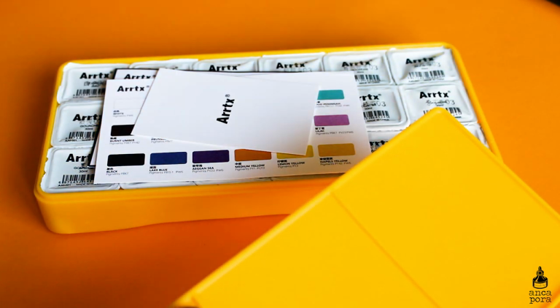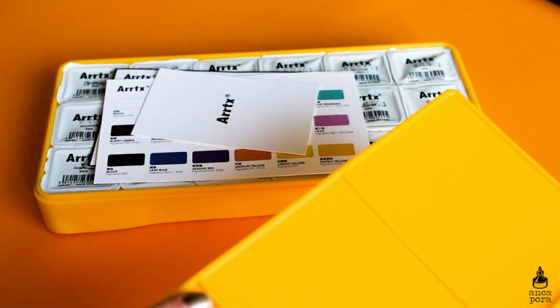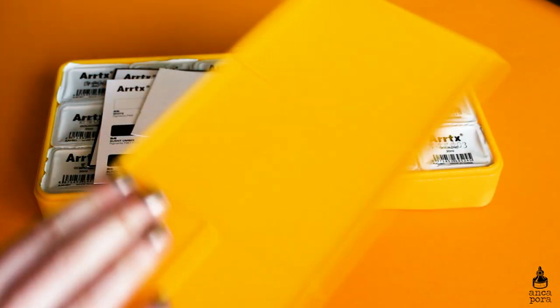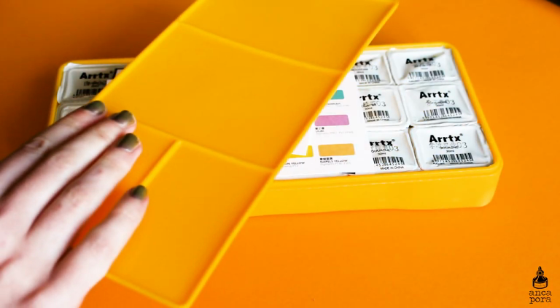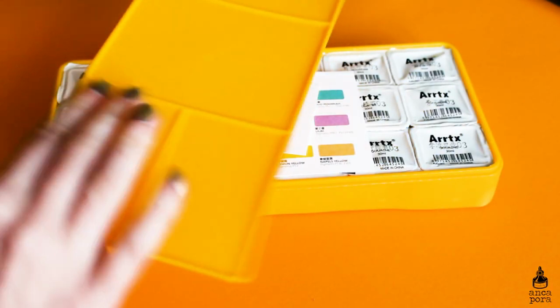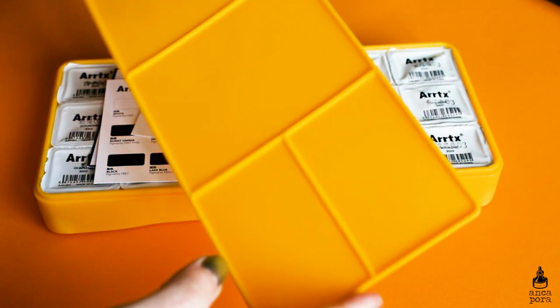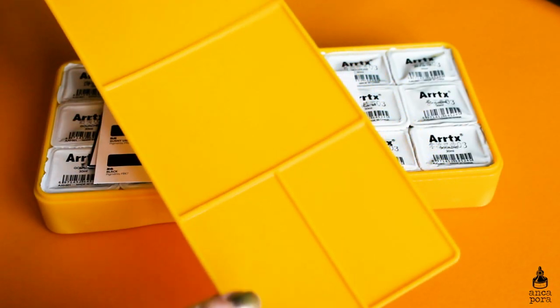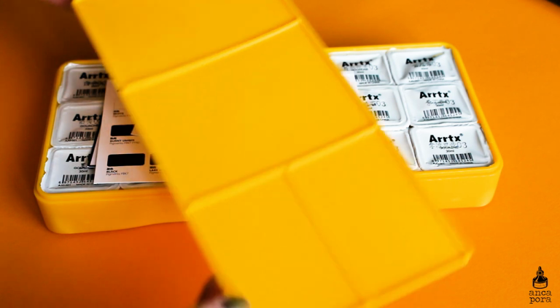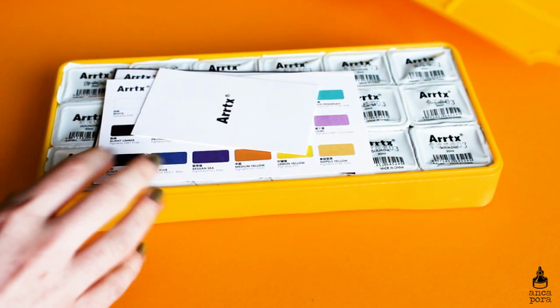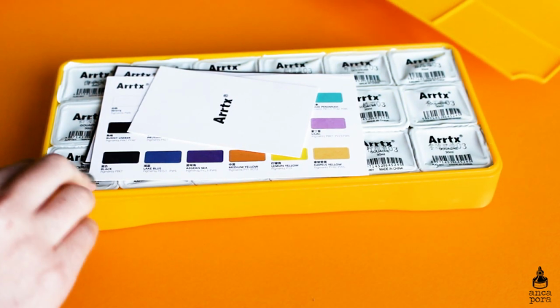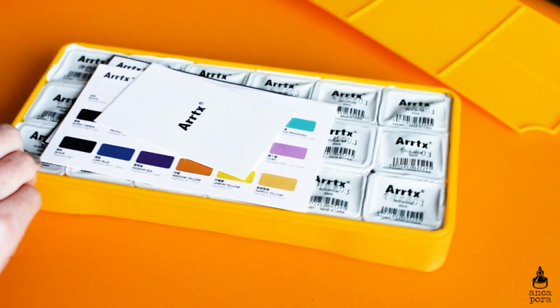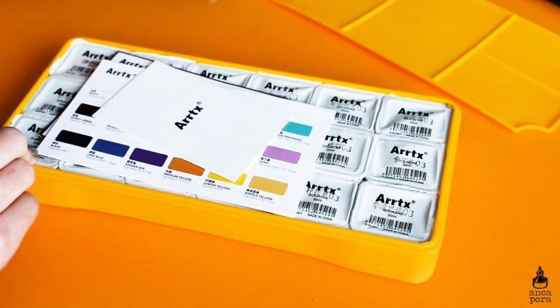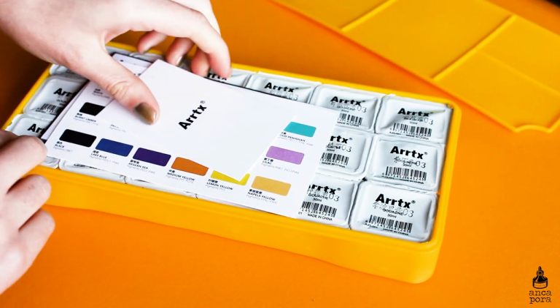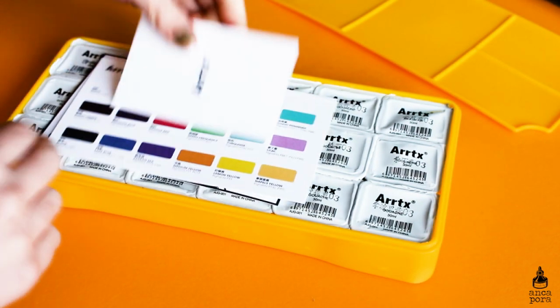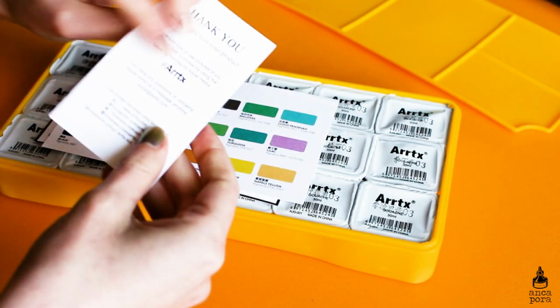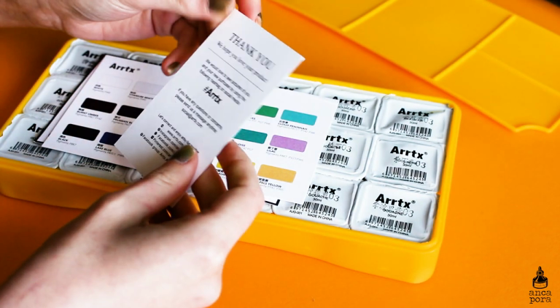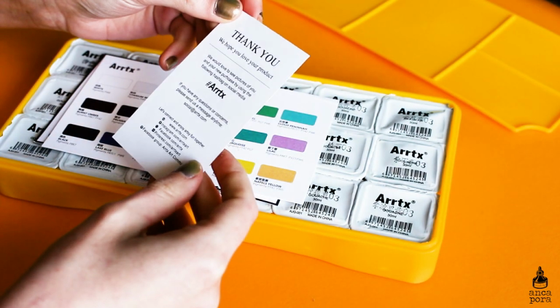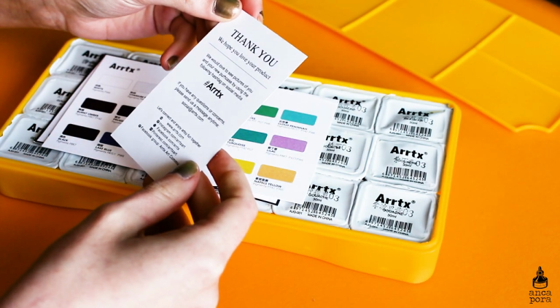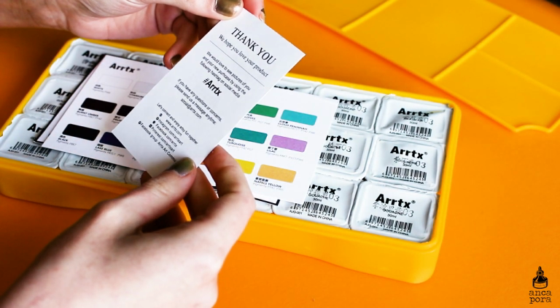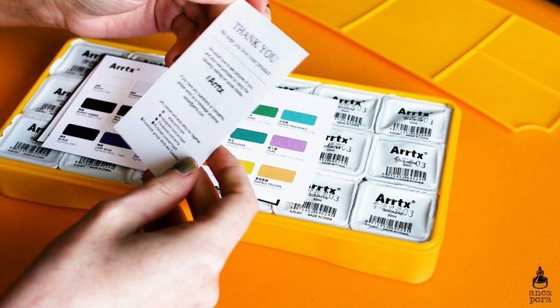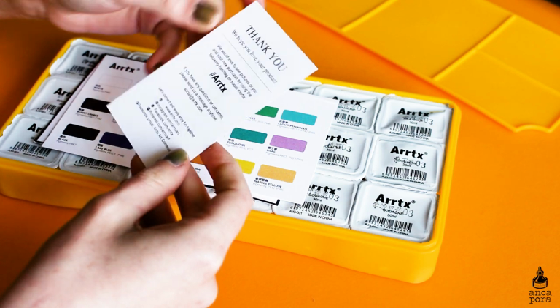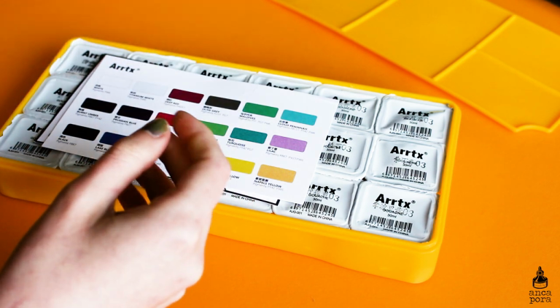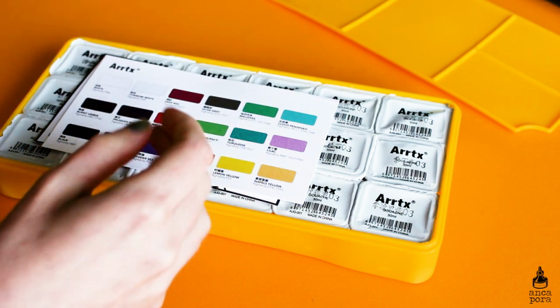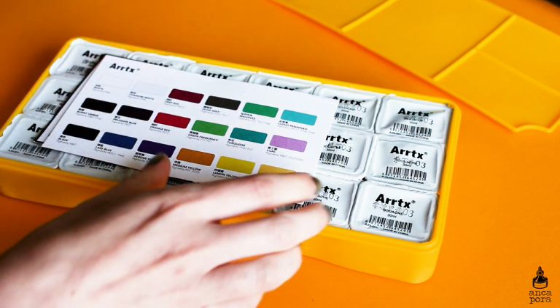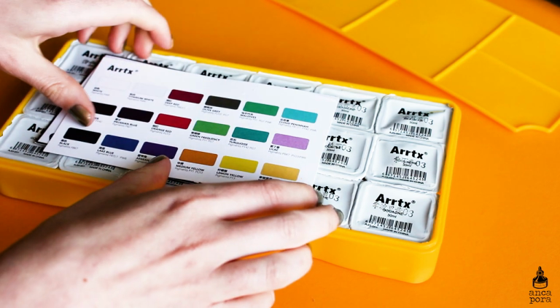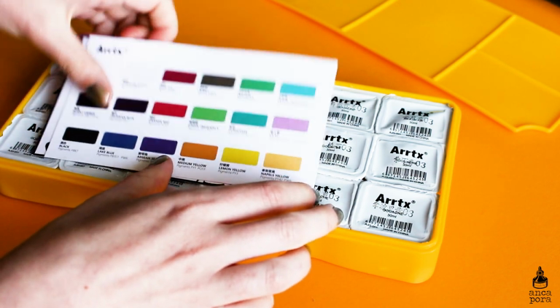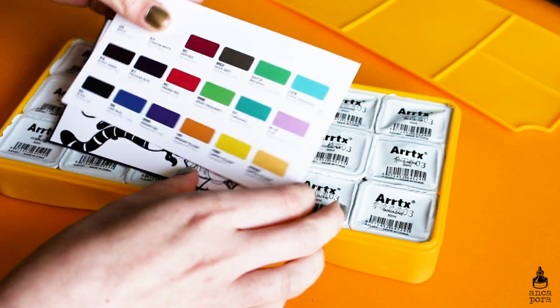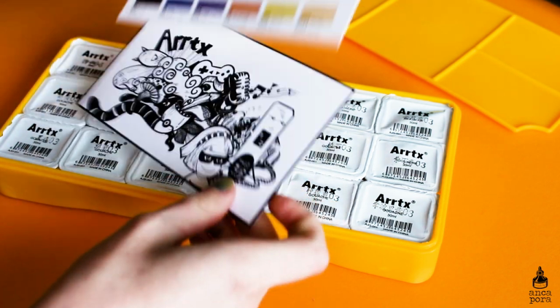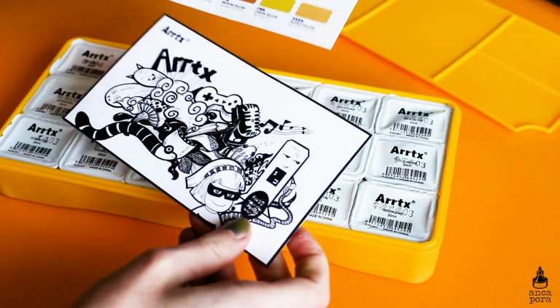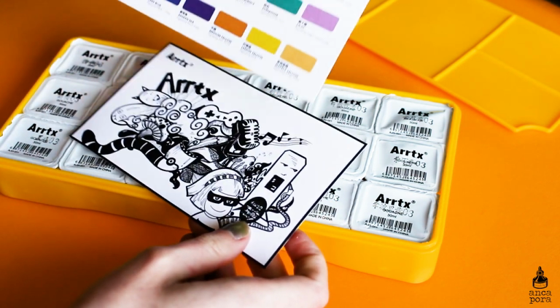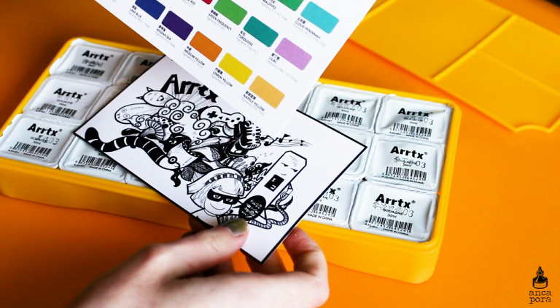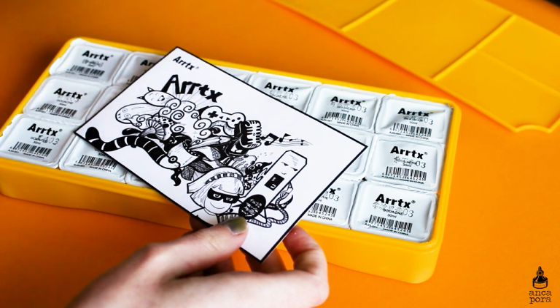As you can see, the jelly gouache comes in this big tray with a couple of postcards and swatch cards, and the set comes with 18 individual jelly gouaches.